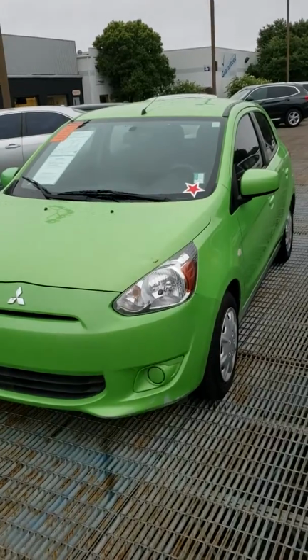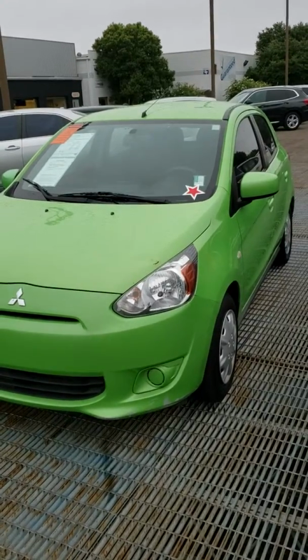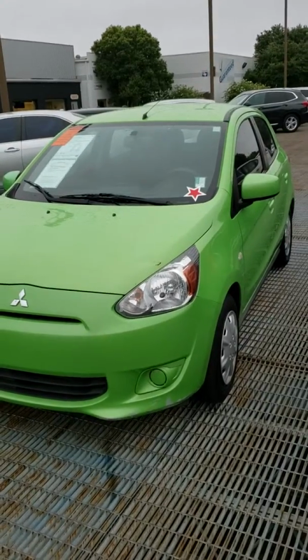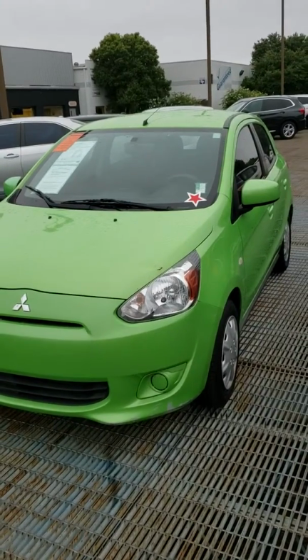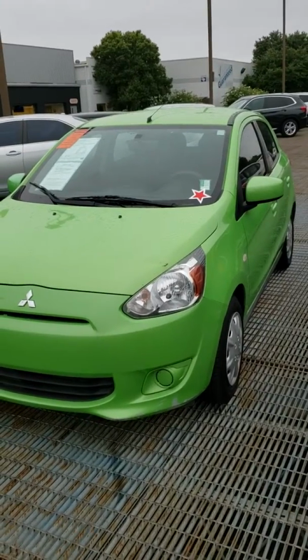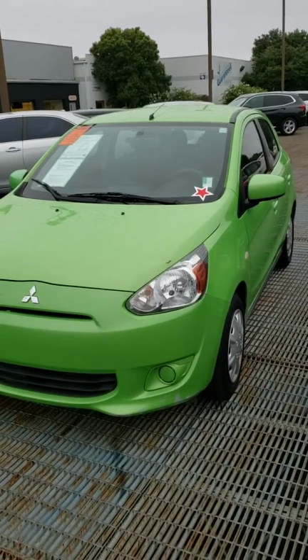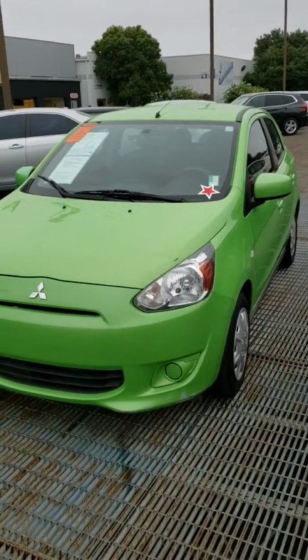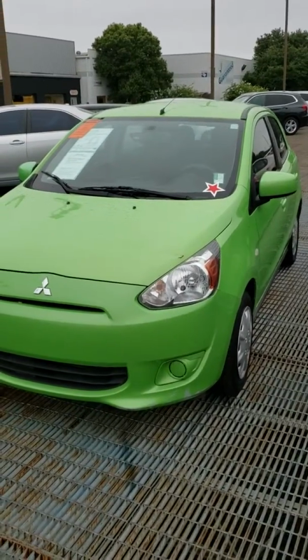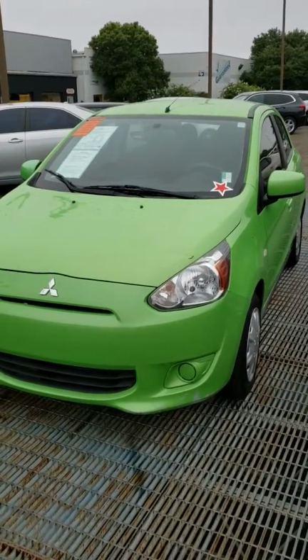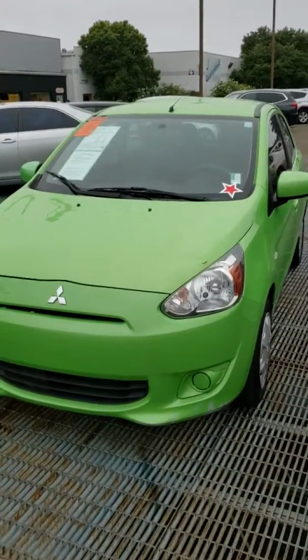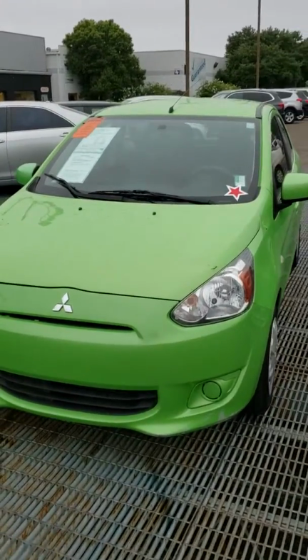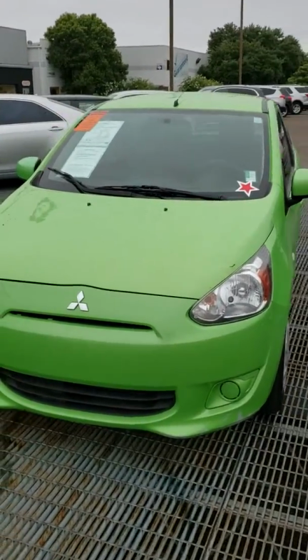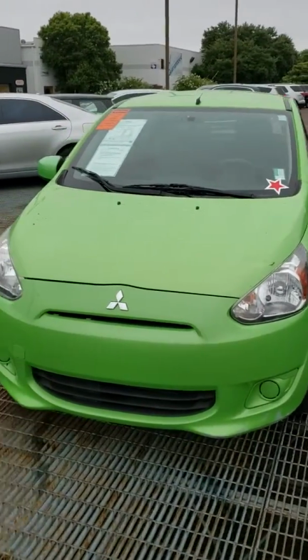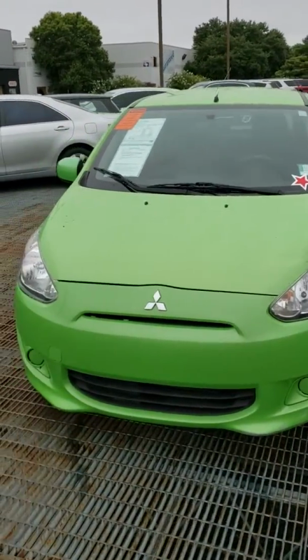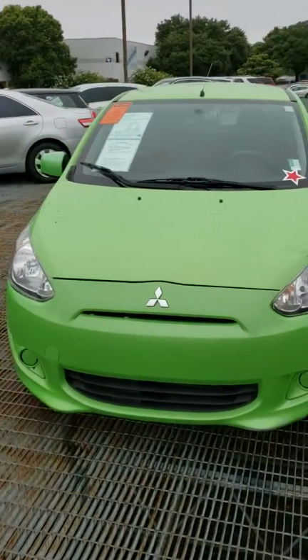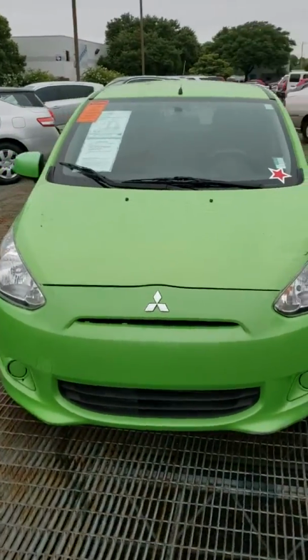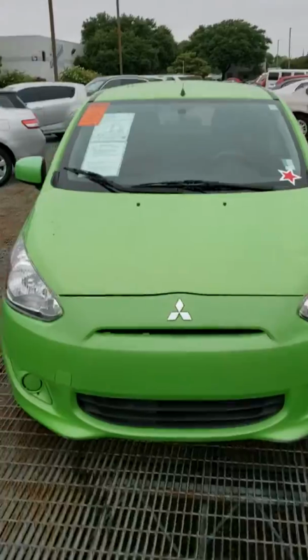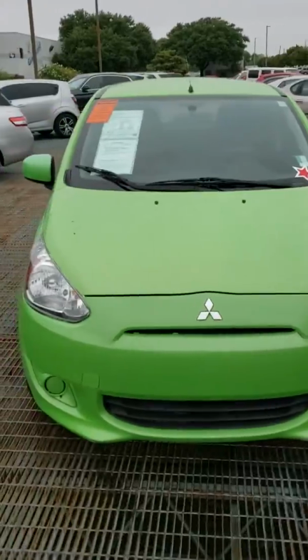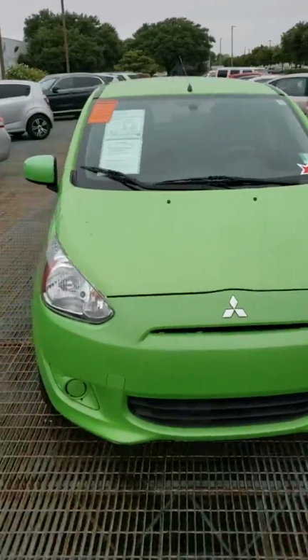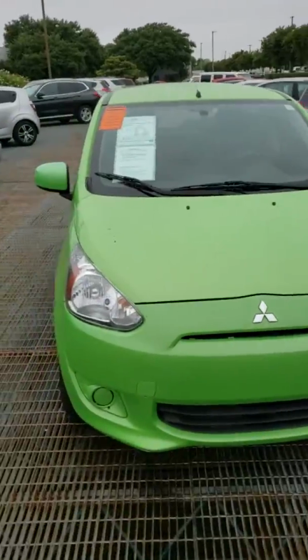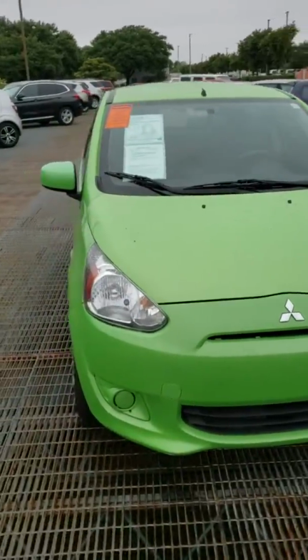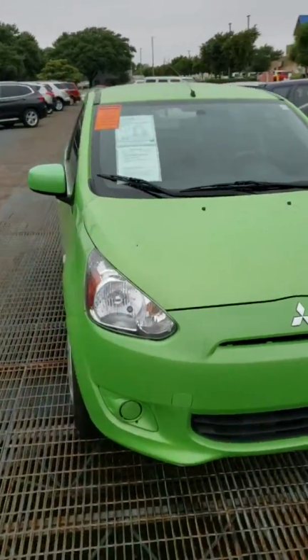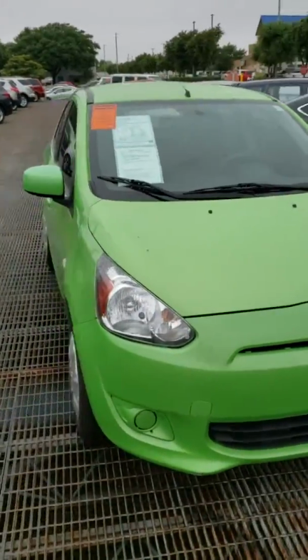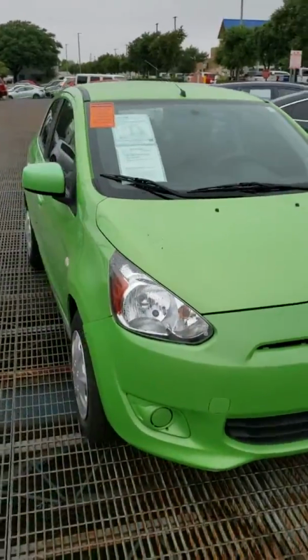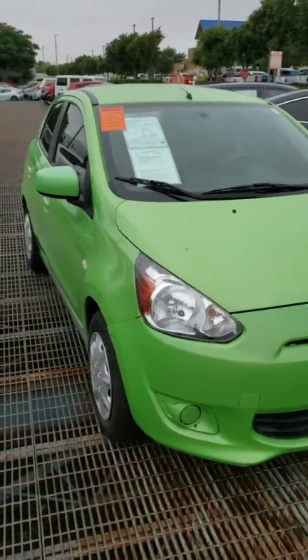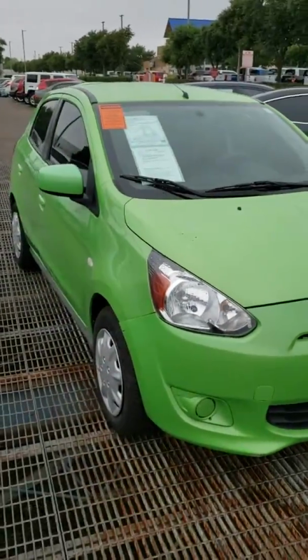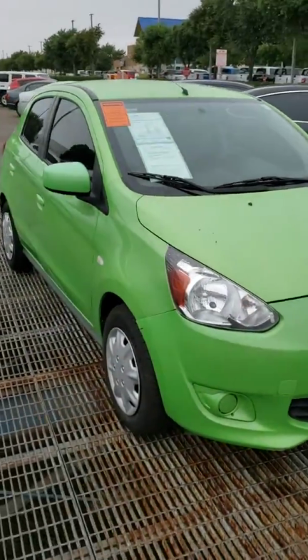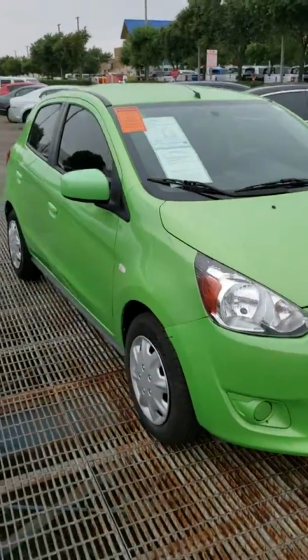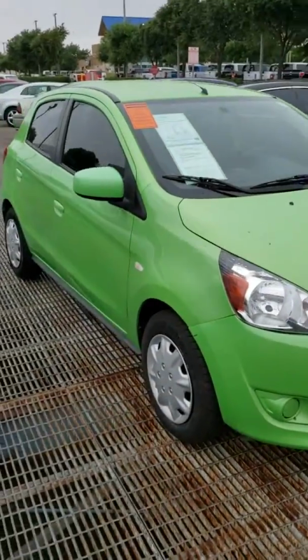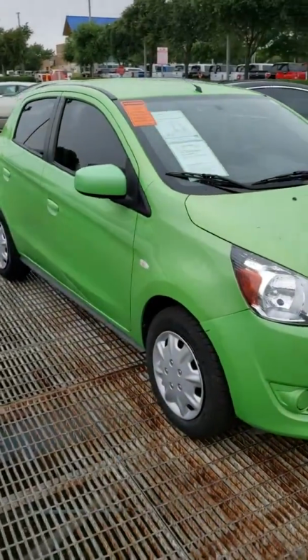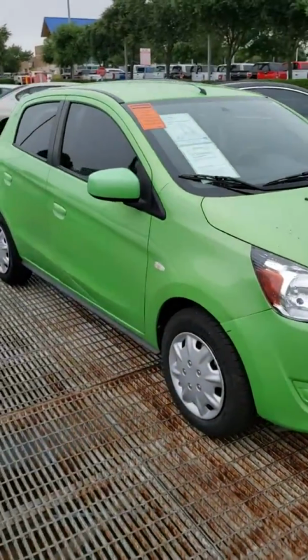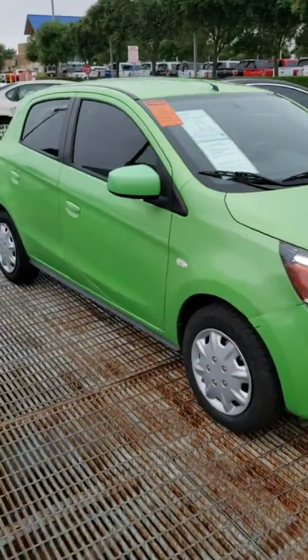I've got a 2014 Mitsubishi Mirage. This is a DE — it is the hatchback. Only 42,000 miles.